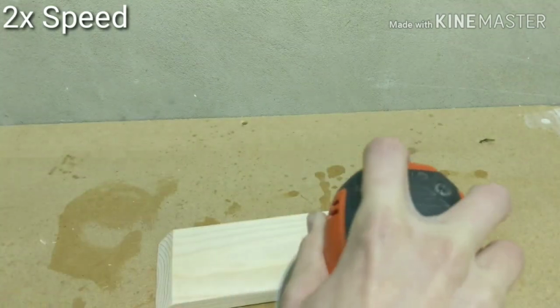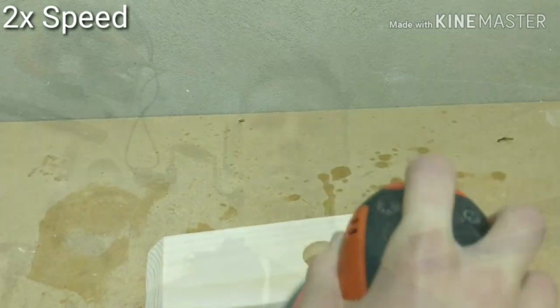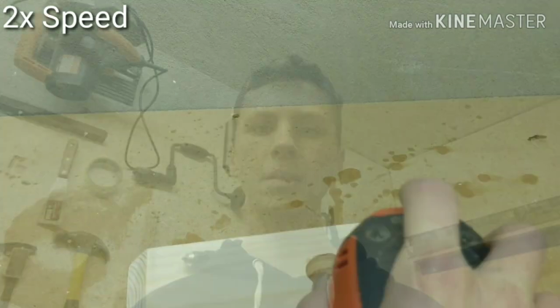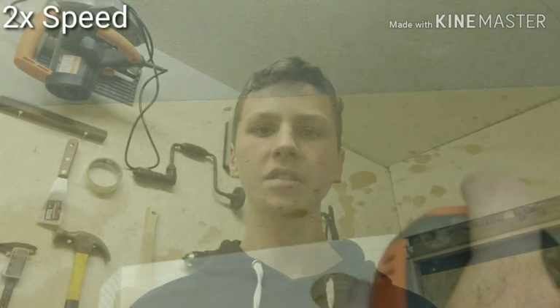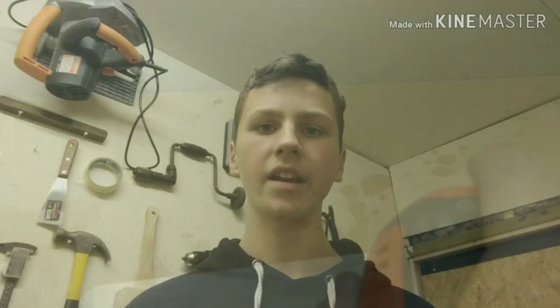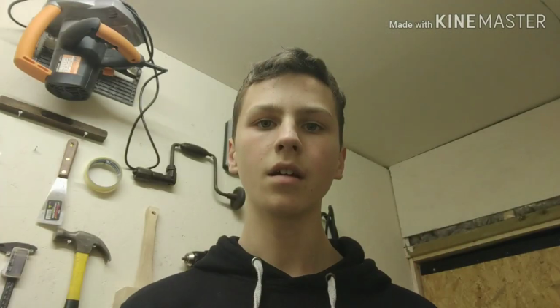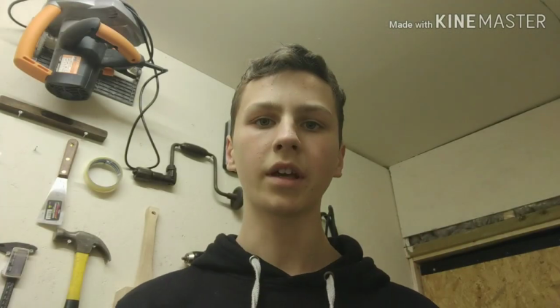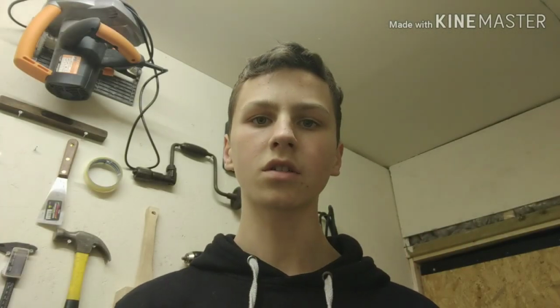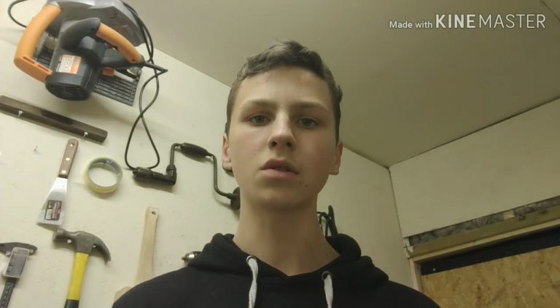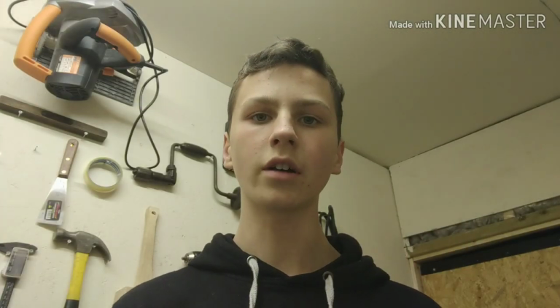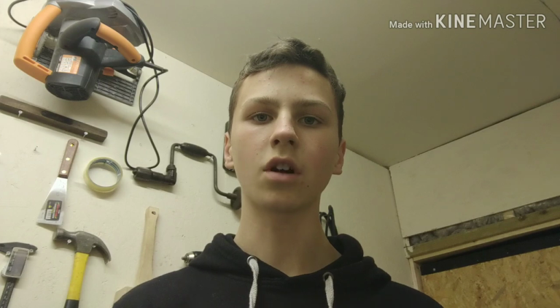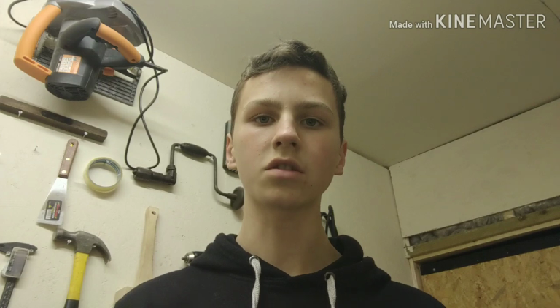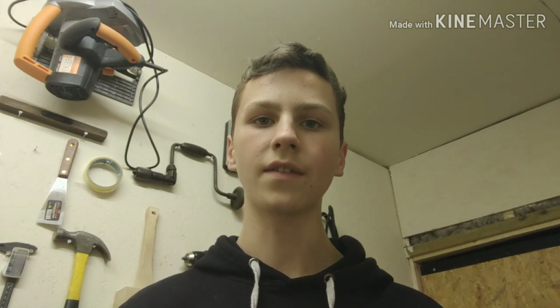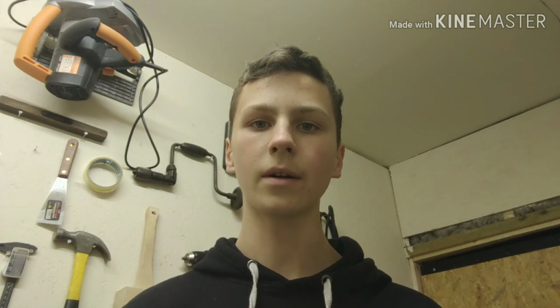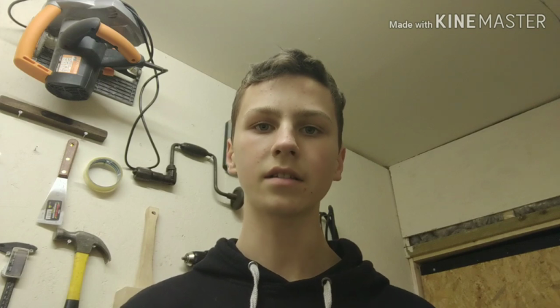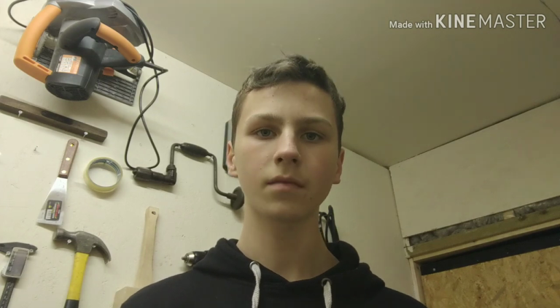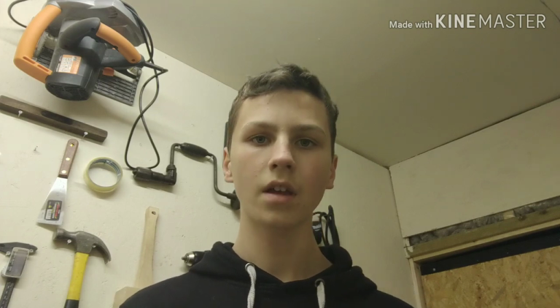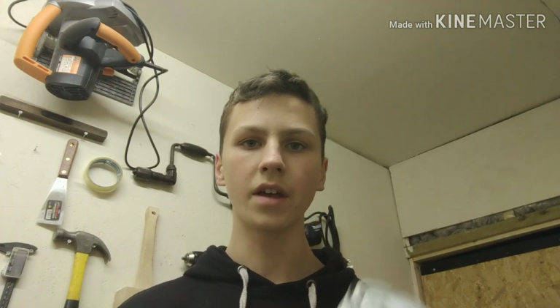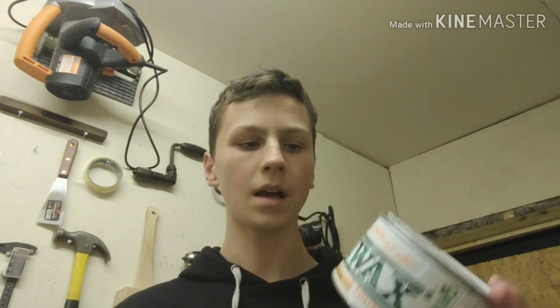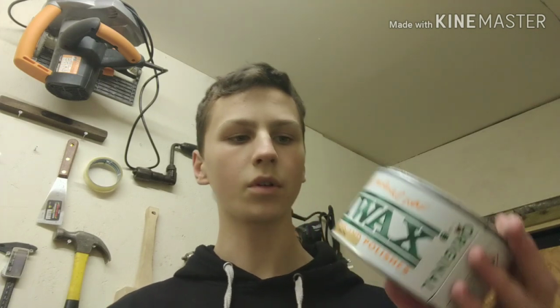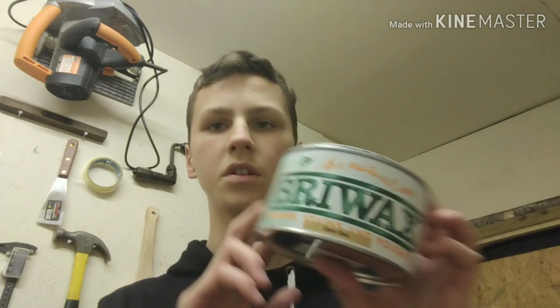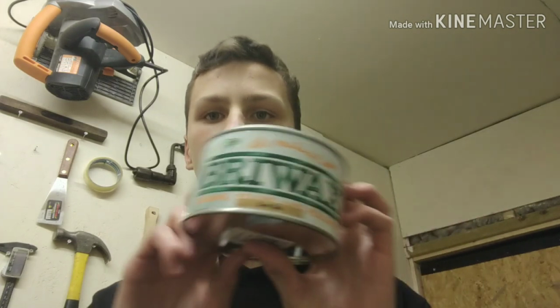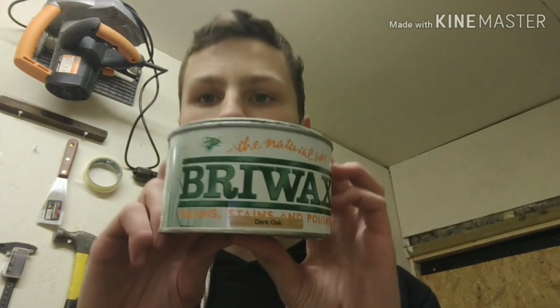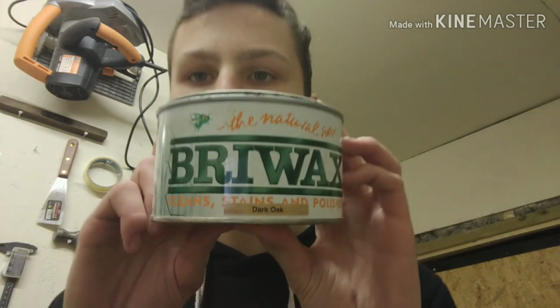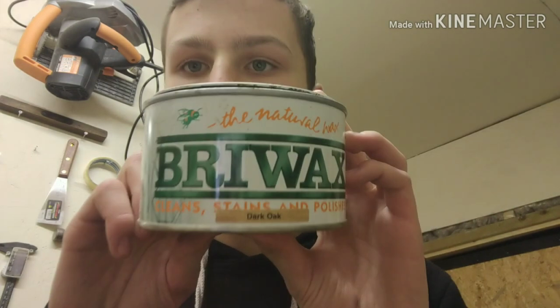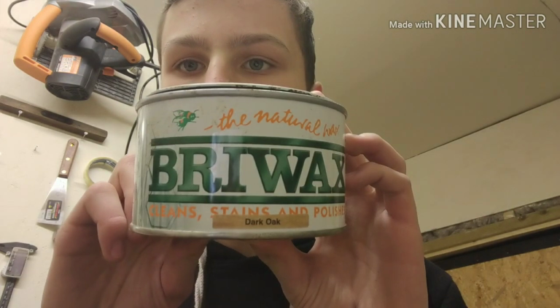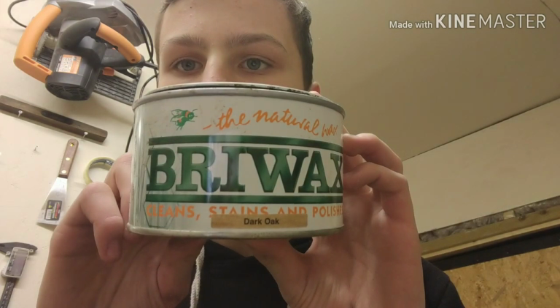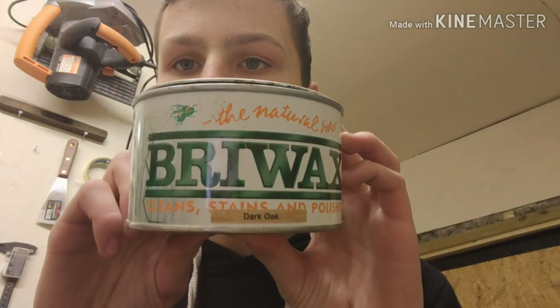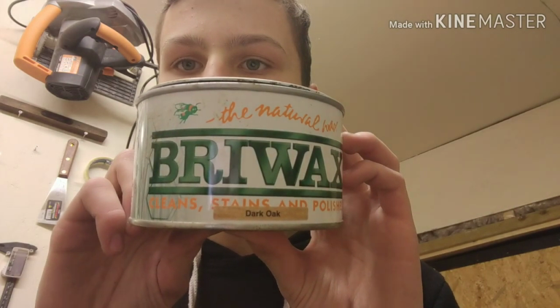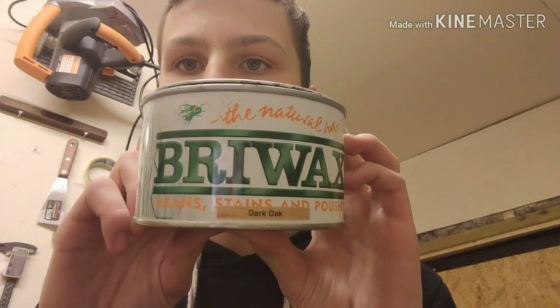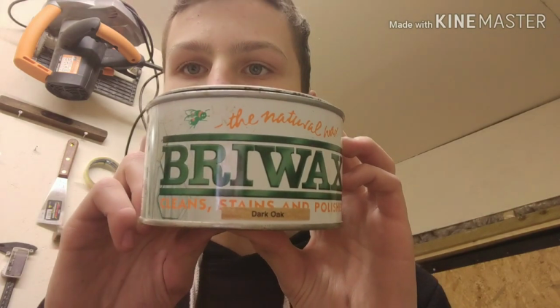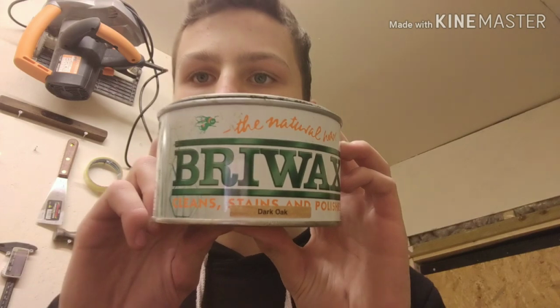Now it's time to stain it, but you can also use oils or just leave it how it is. For this I'm going to use Briwax in dark oak.